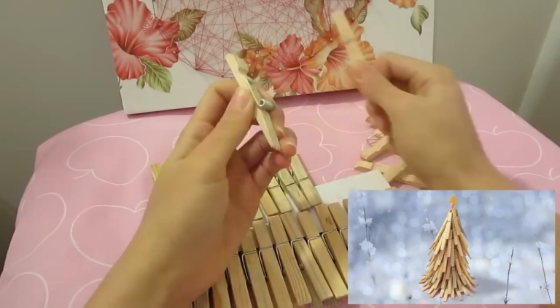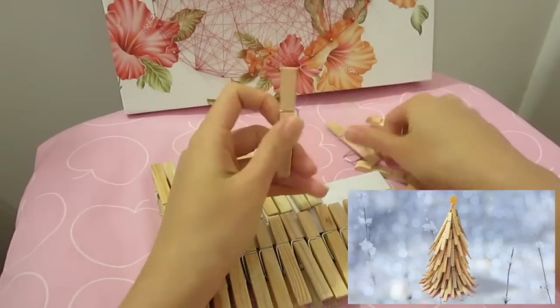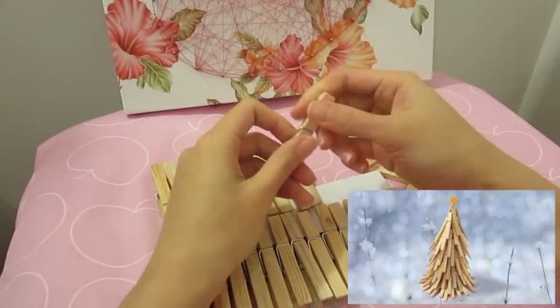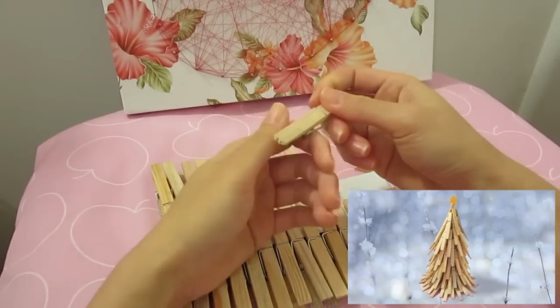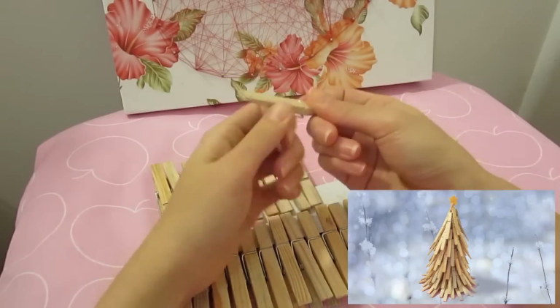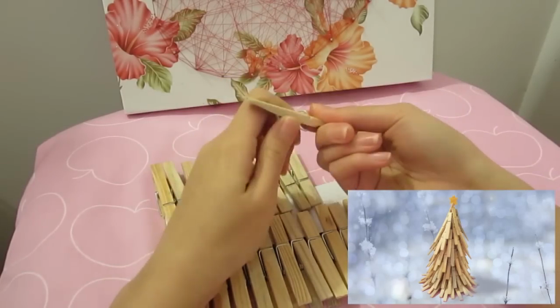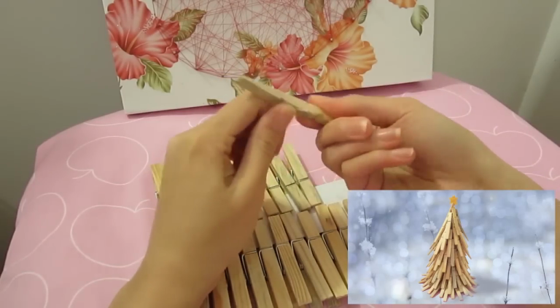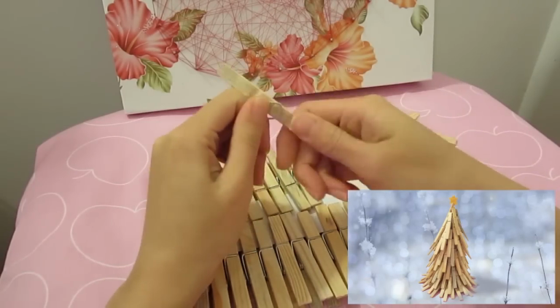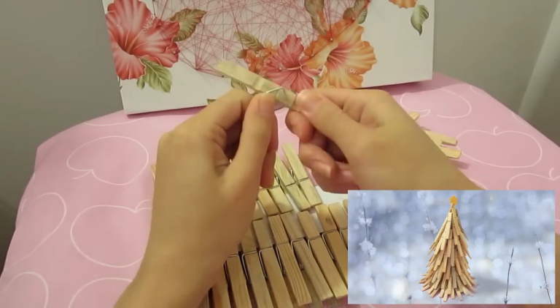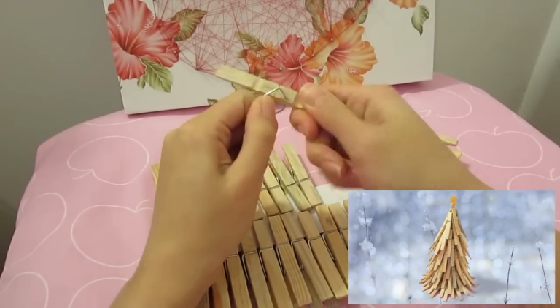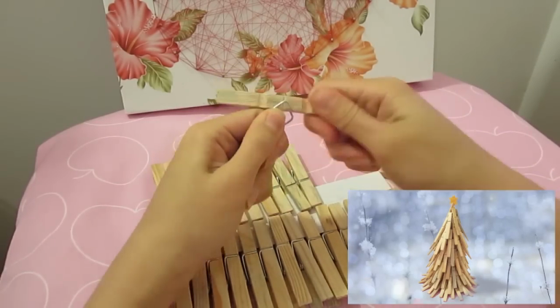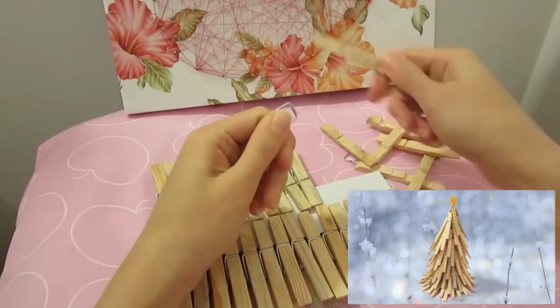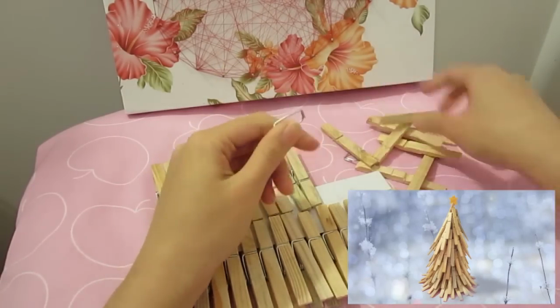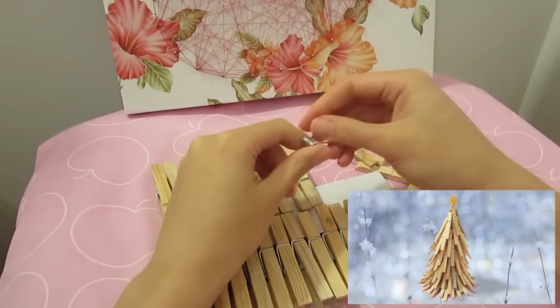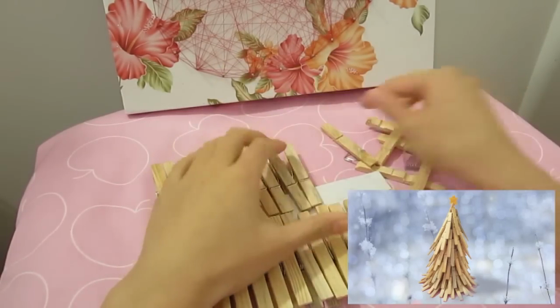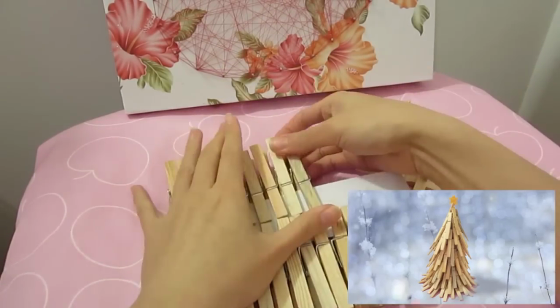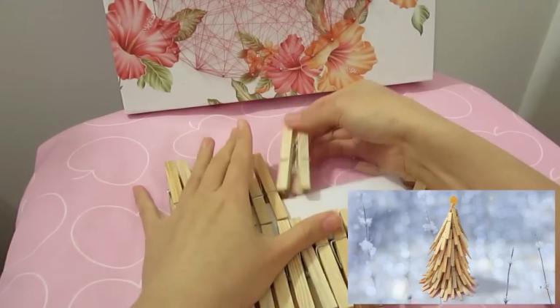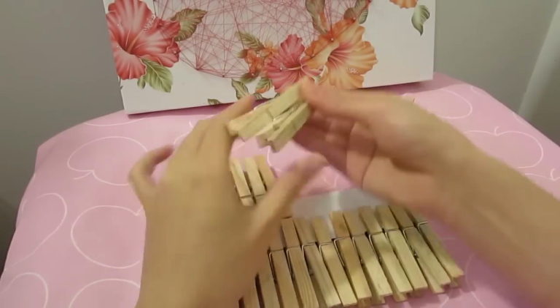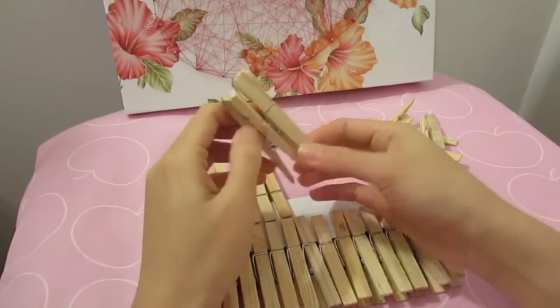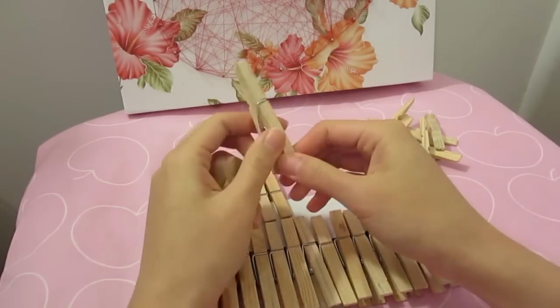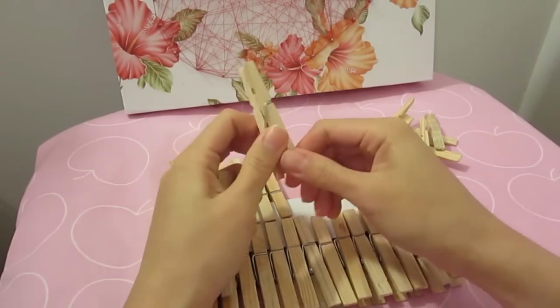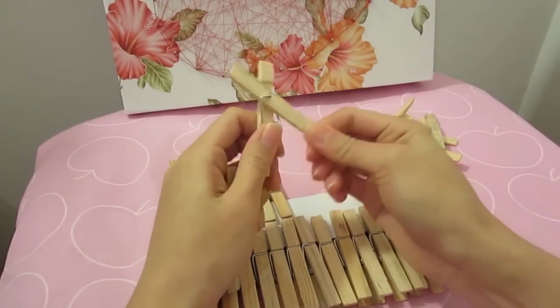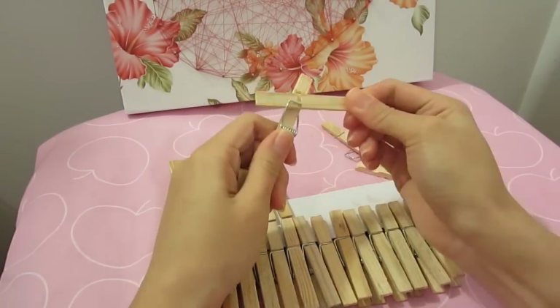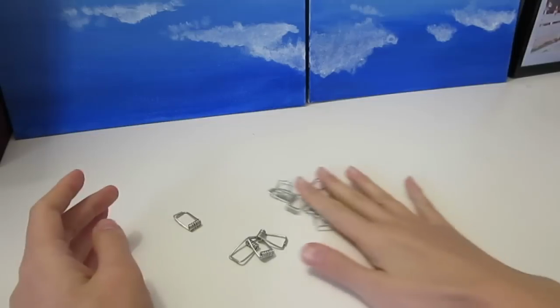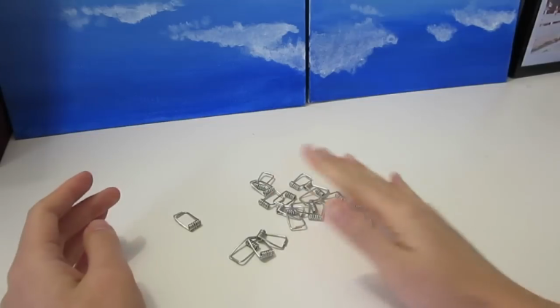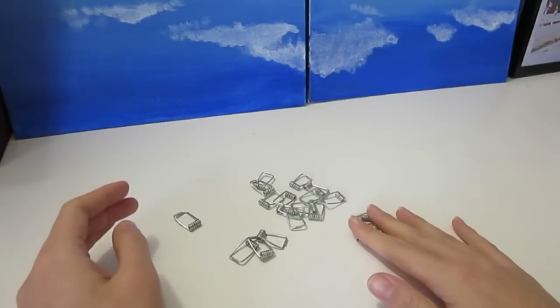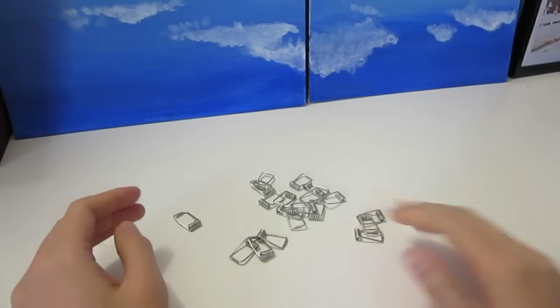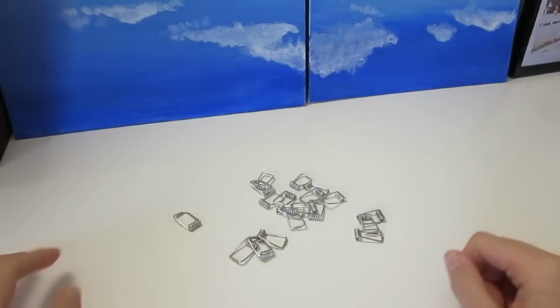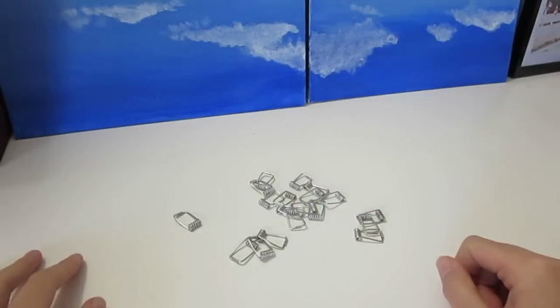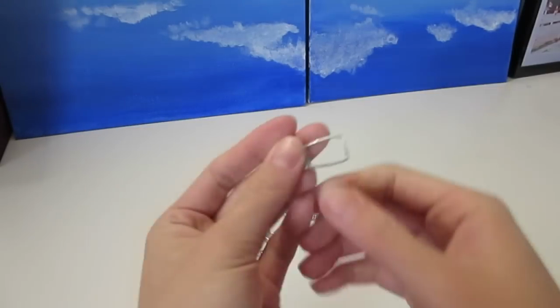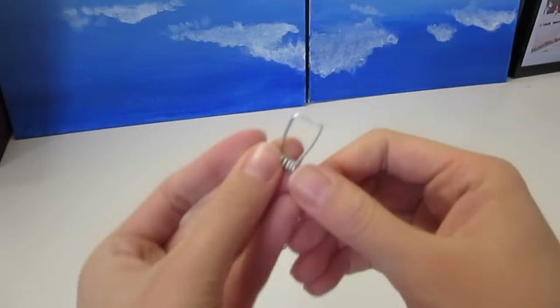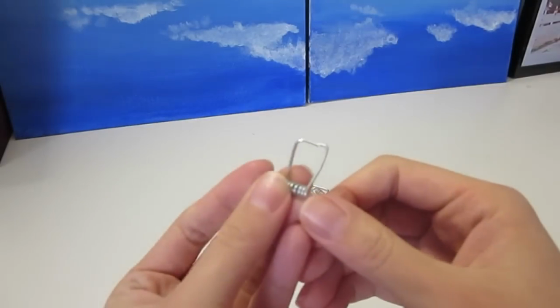Remember when I made the clothespin Christmas tree? I told you all to save the spring from the clothespin. Well today I am going to put them to use.